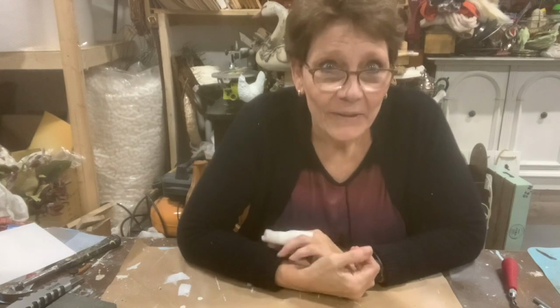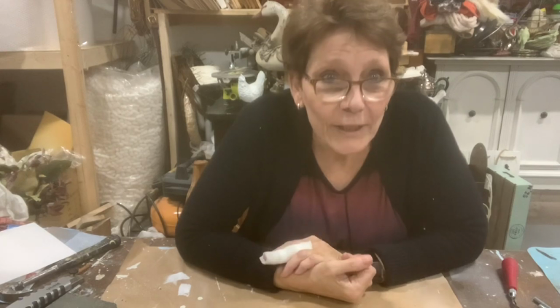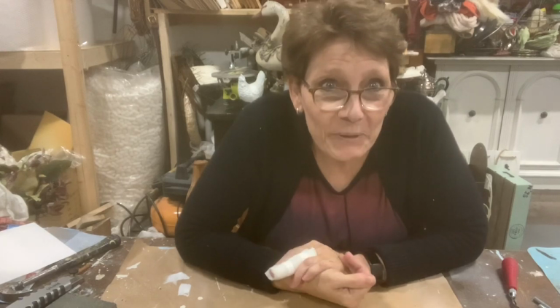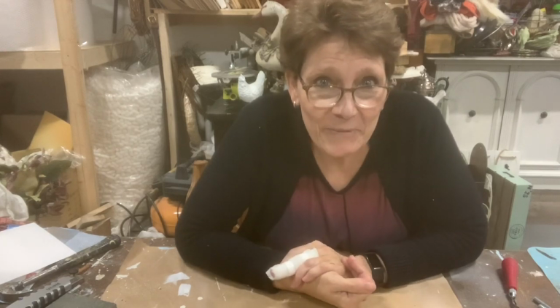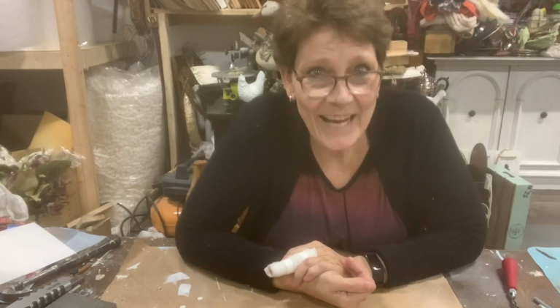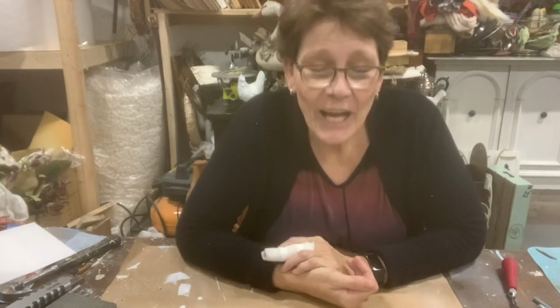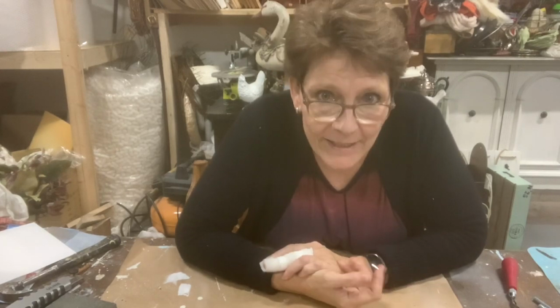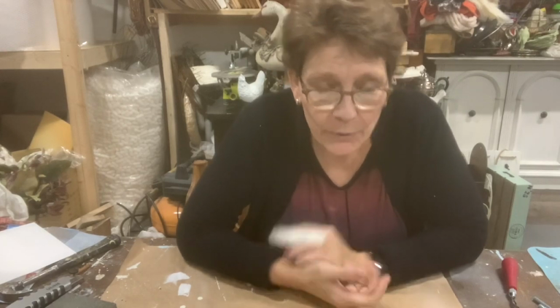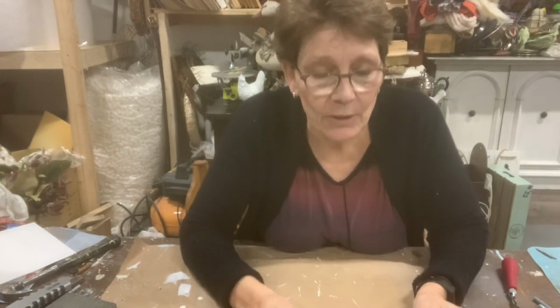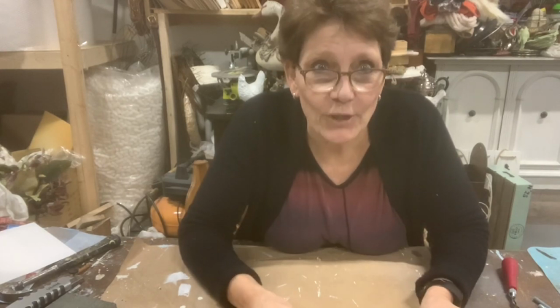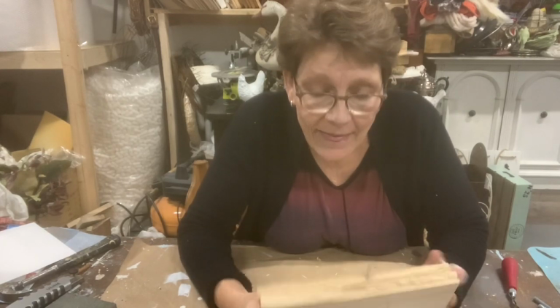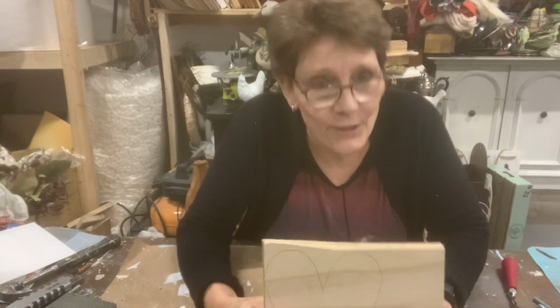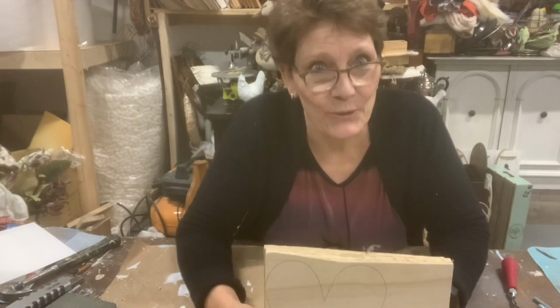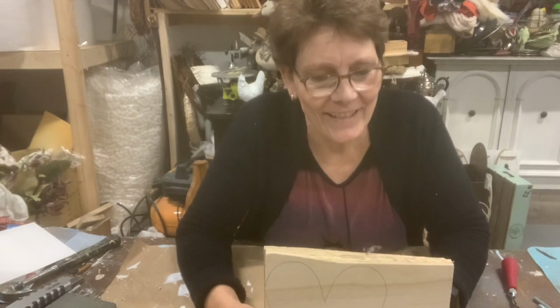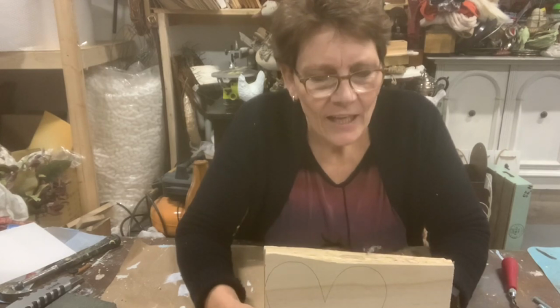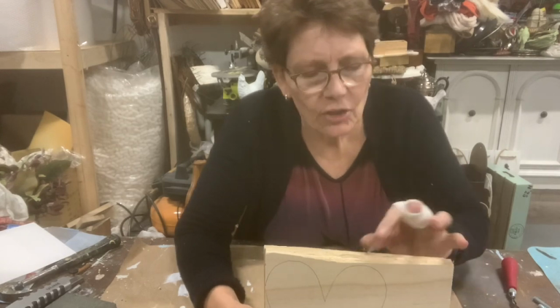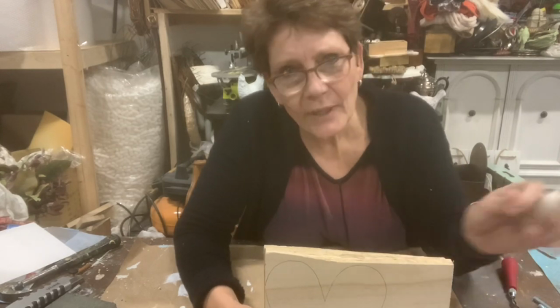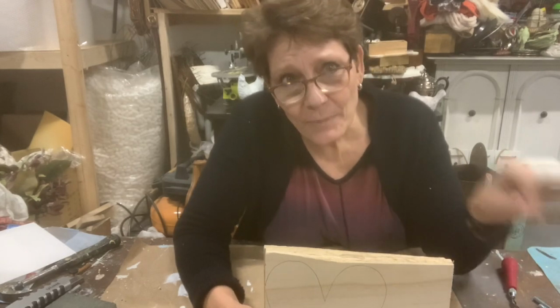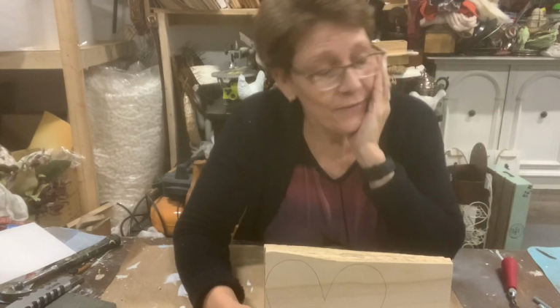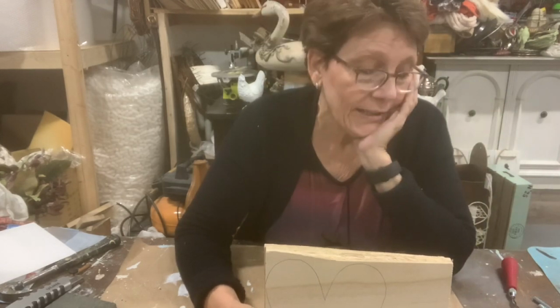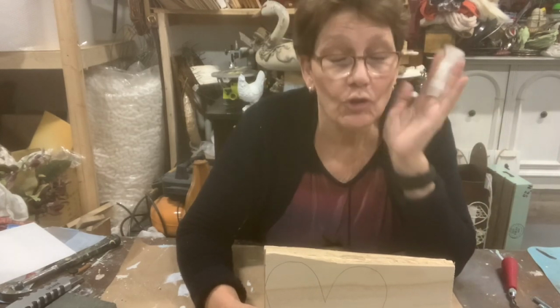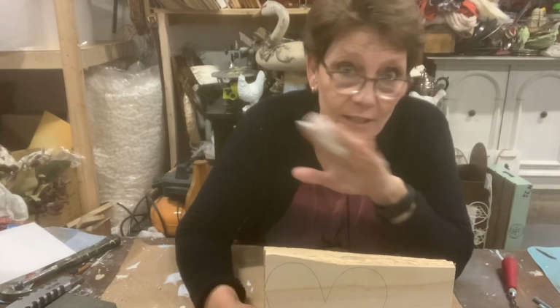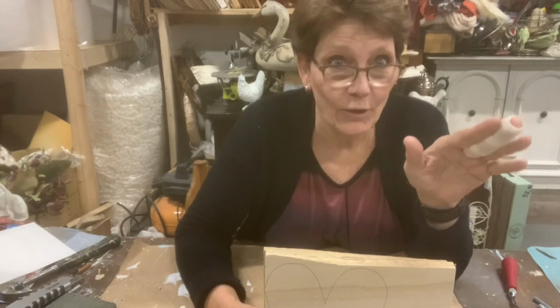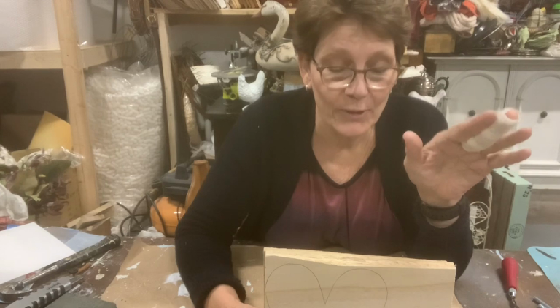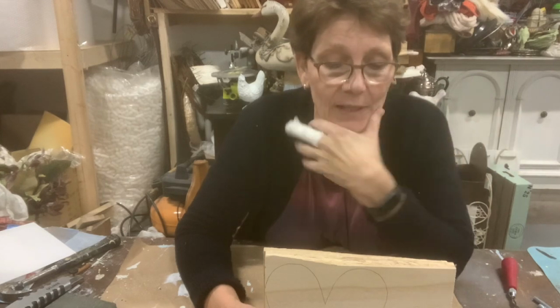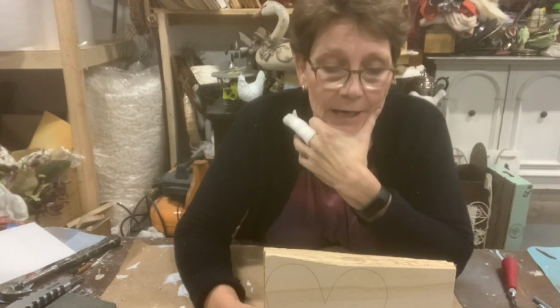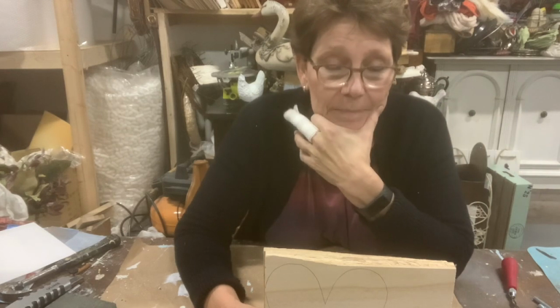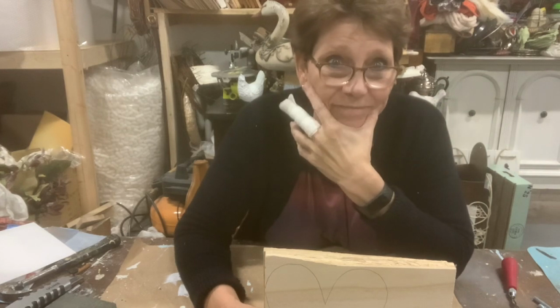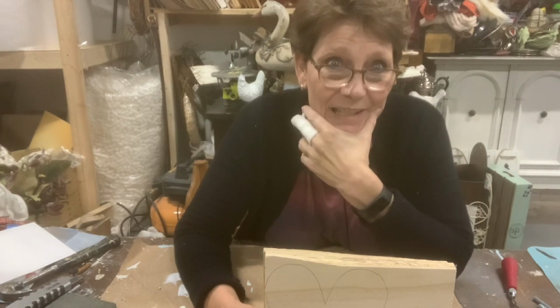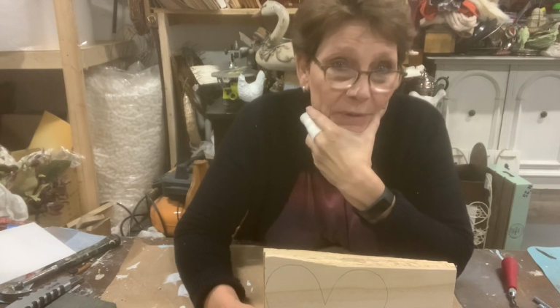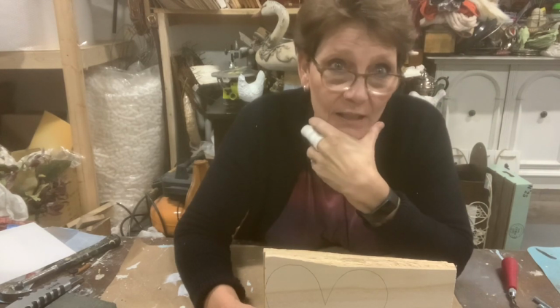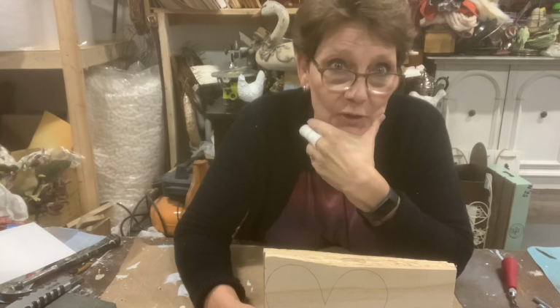Well, hello and welcome to the channel. I'm Cindy Daychuck with Queen Bee Creations. Thanks for tuning in. As much as I feel like I've just gotten through Christmas, it's going to be Valentine's very soon.